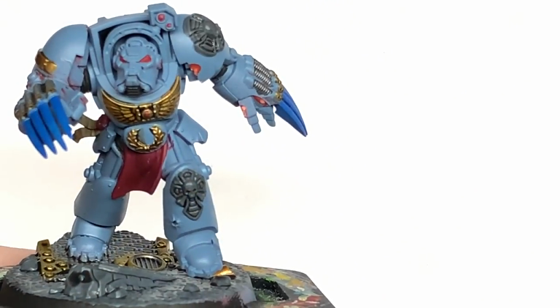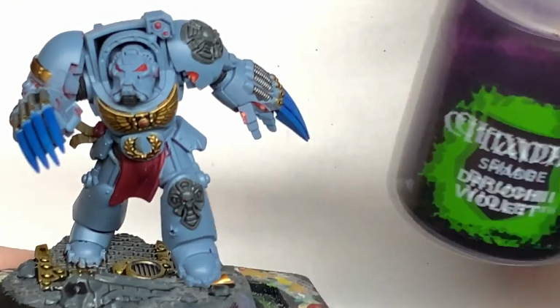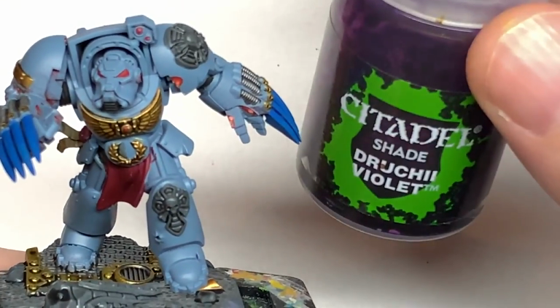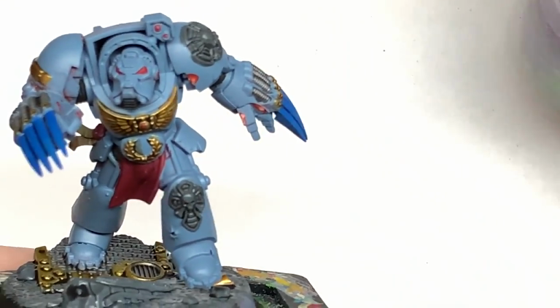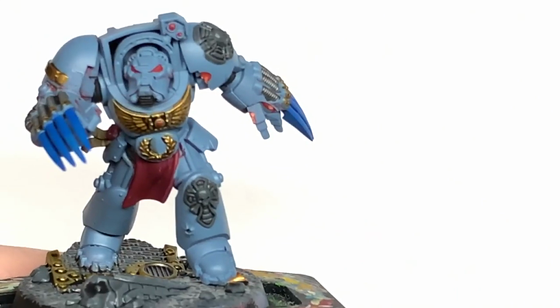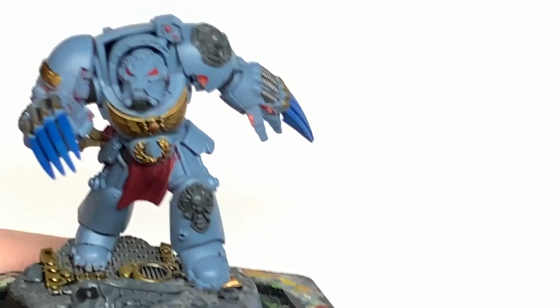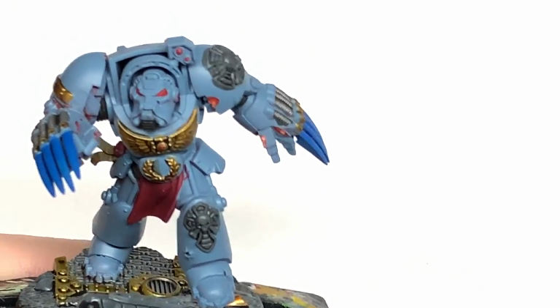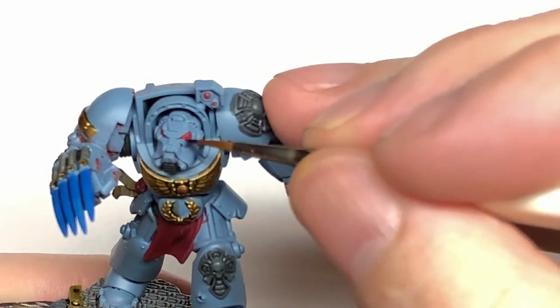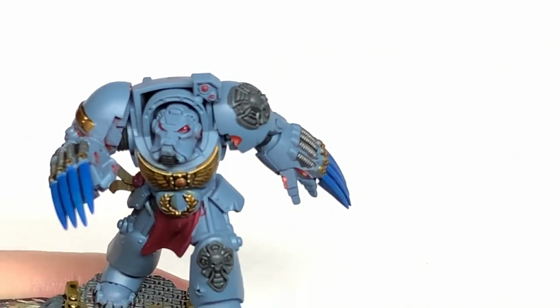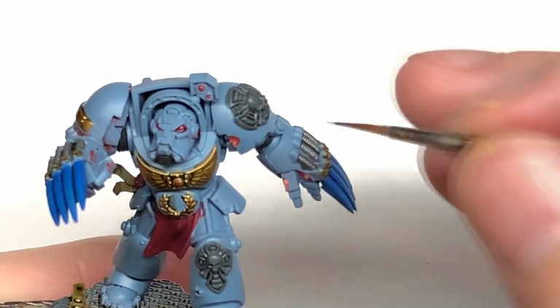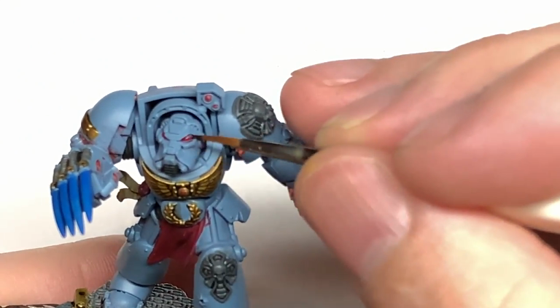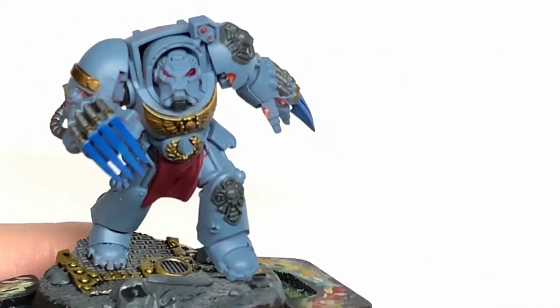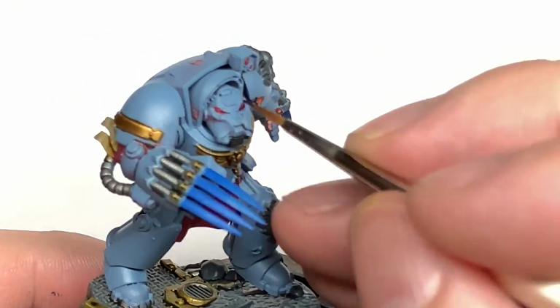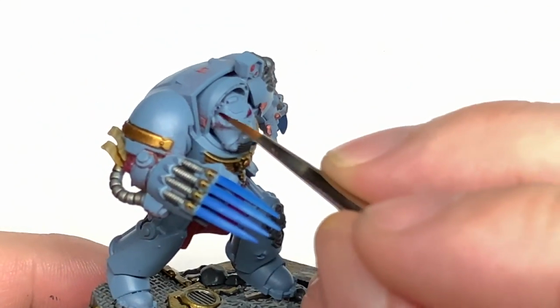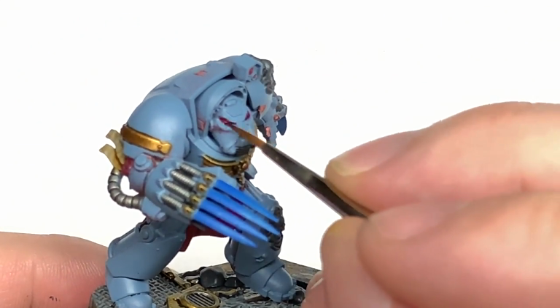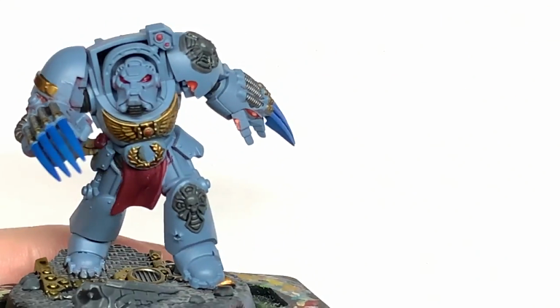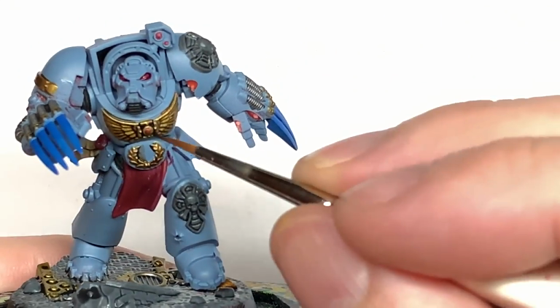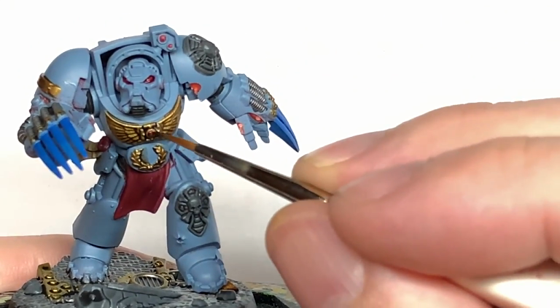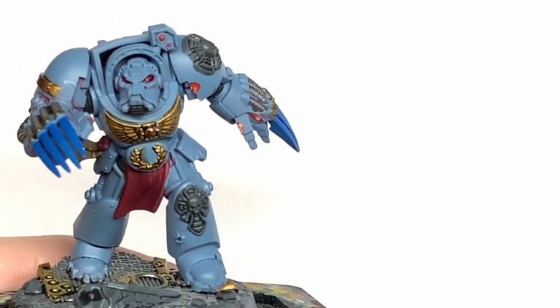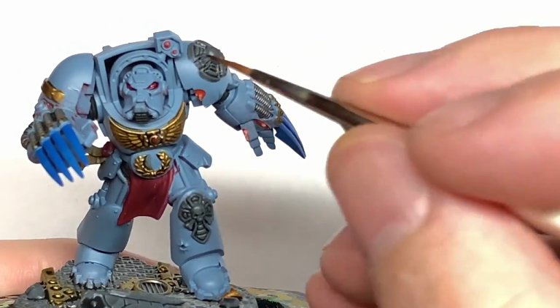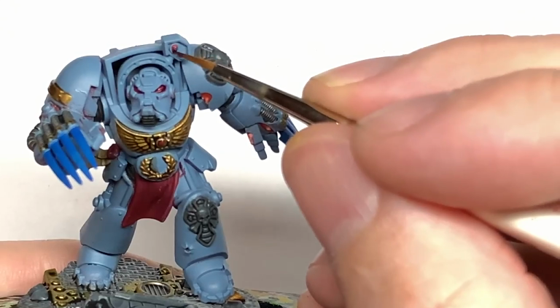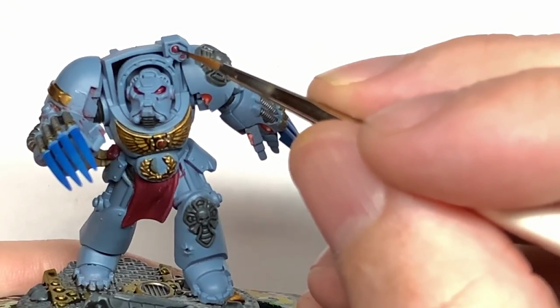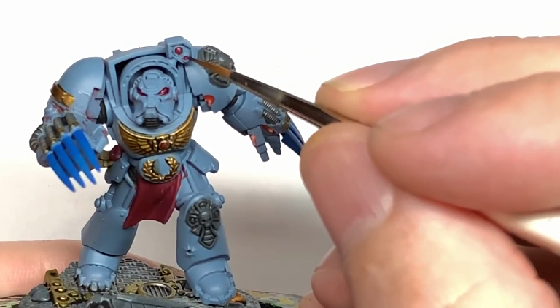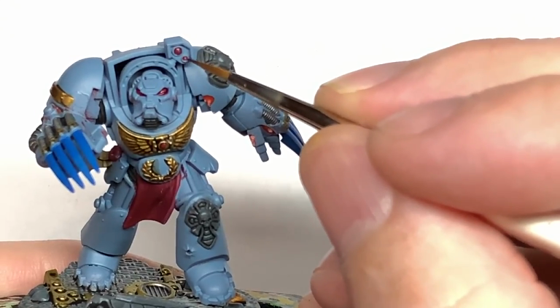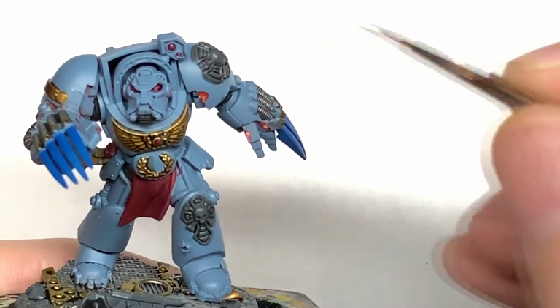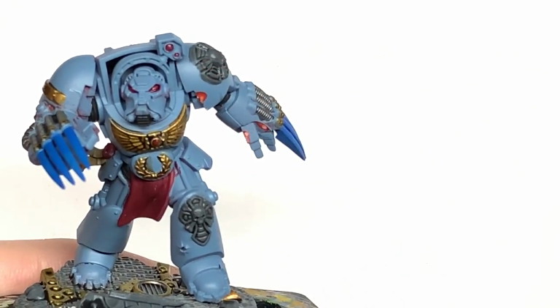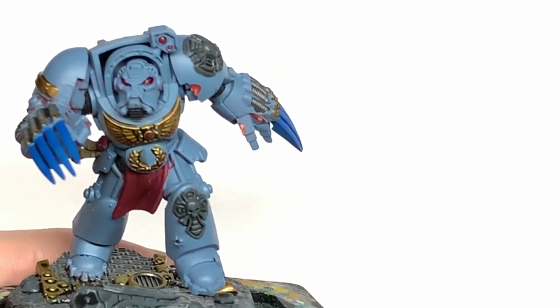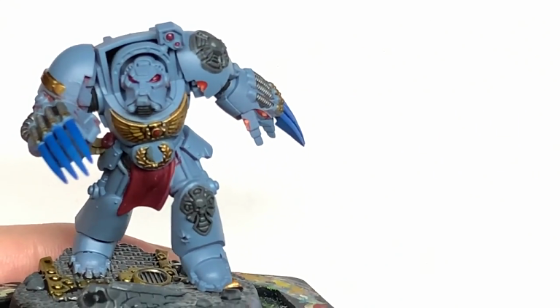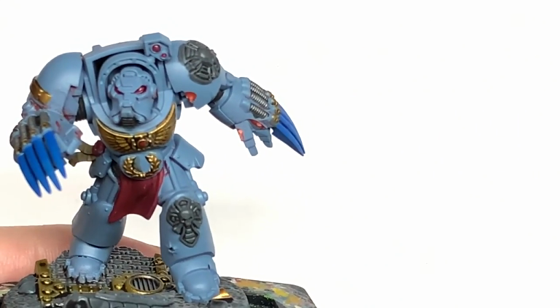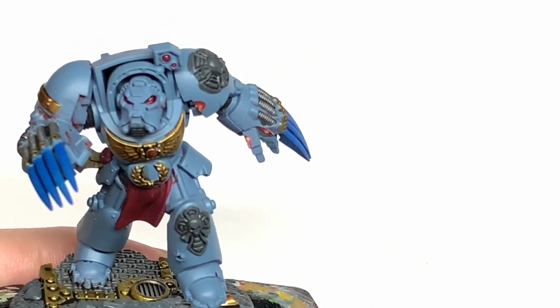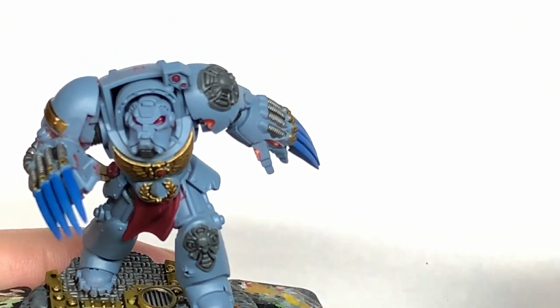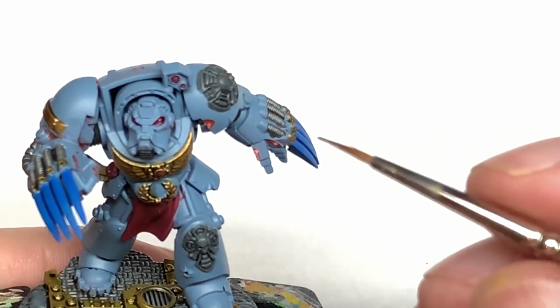I'm going to use a little tiny bit of Citadel Druchii Violet just to do those eye lenses — getting a little bit around each of the lenses and also on those gemstones on the chest.